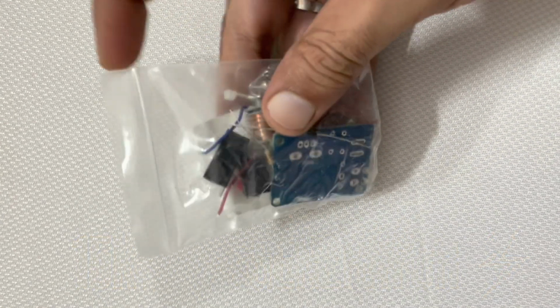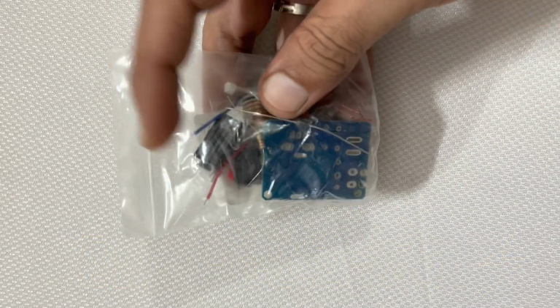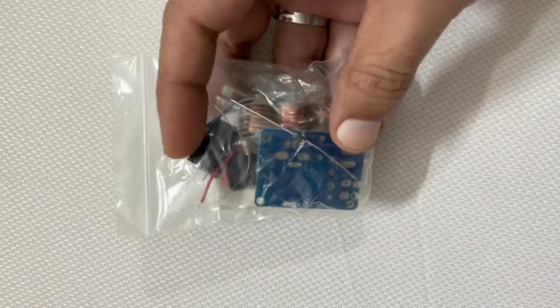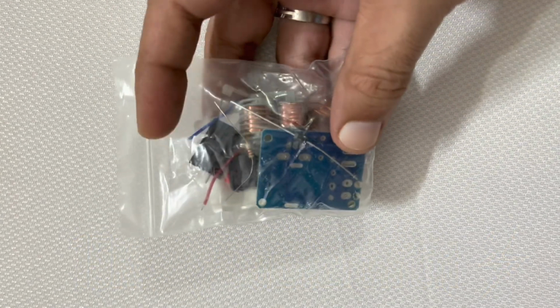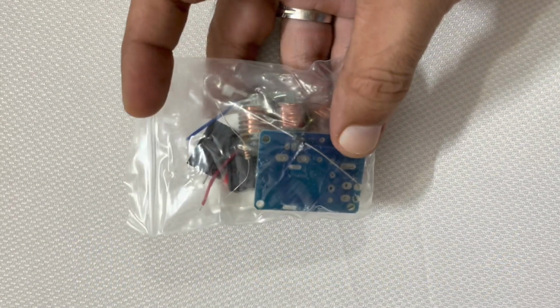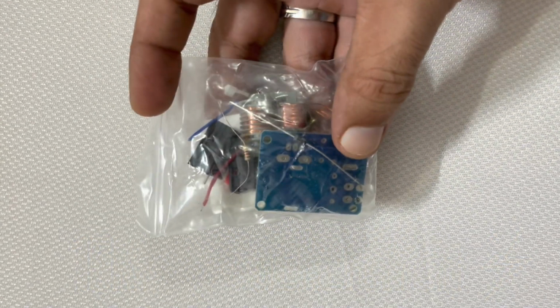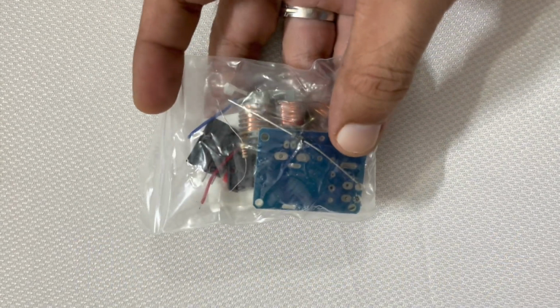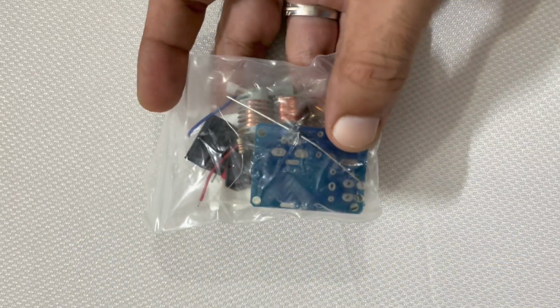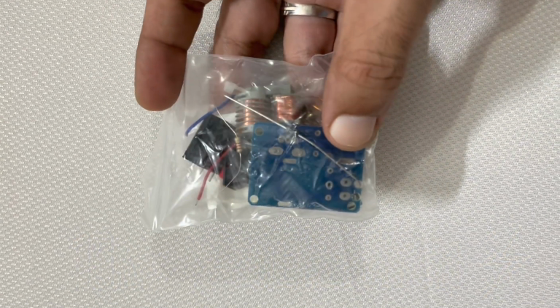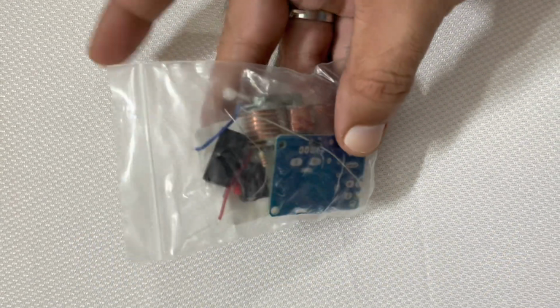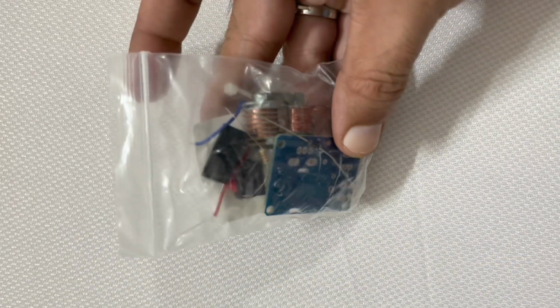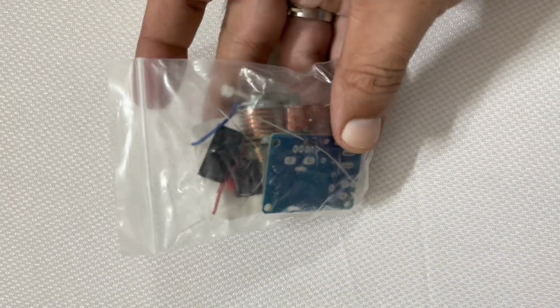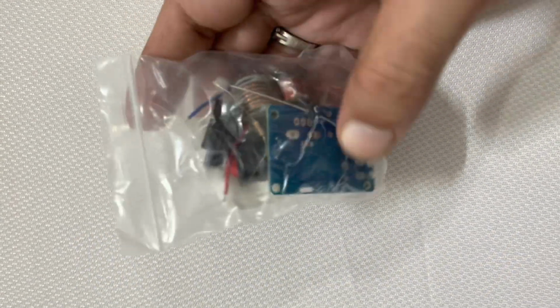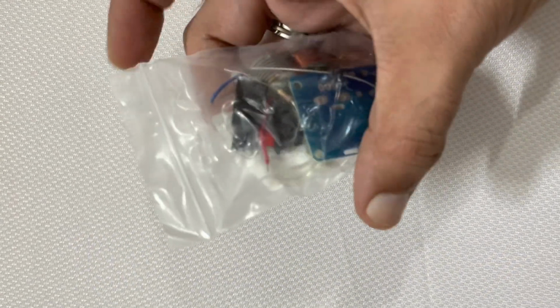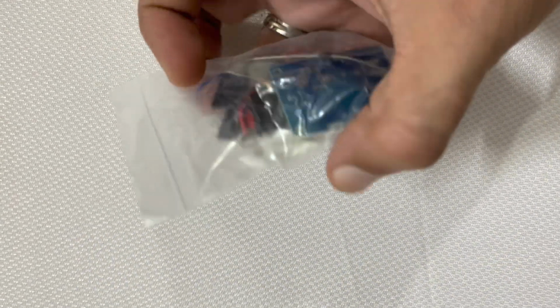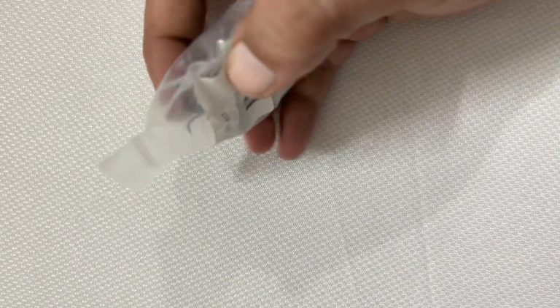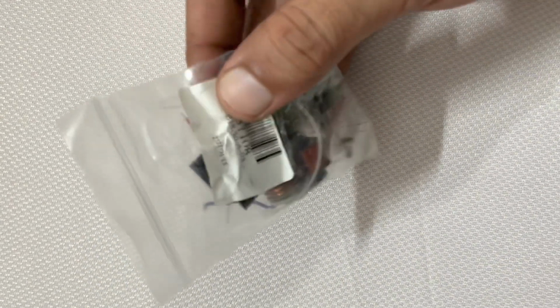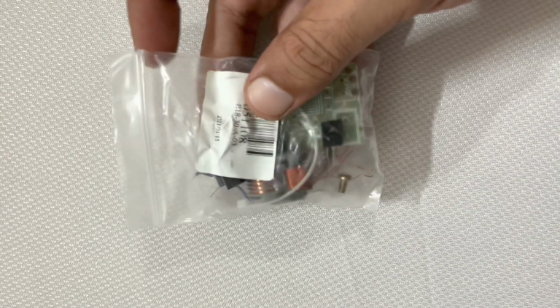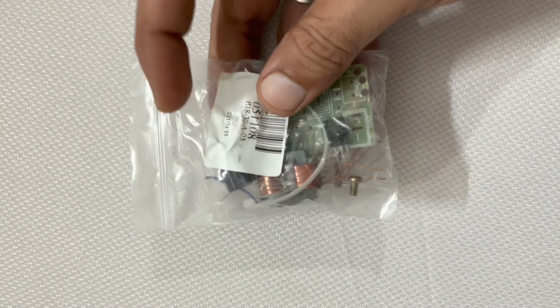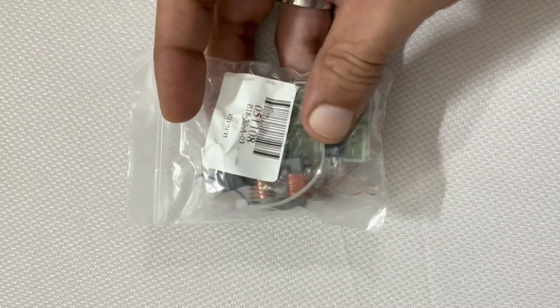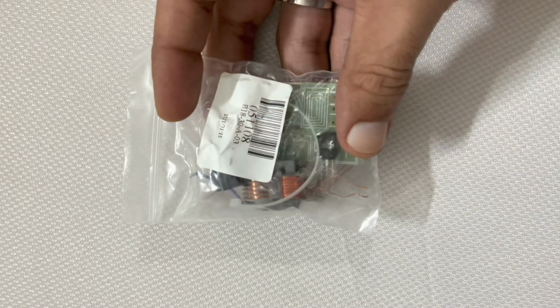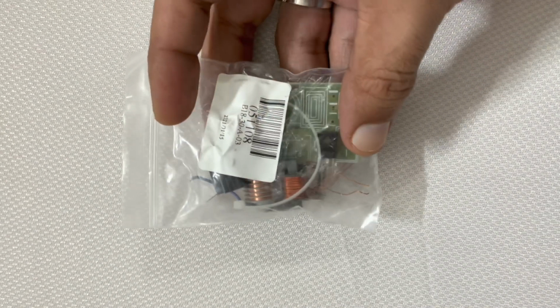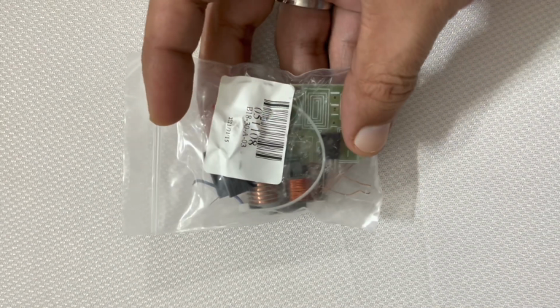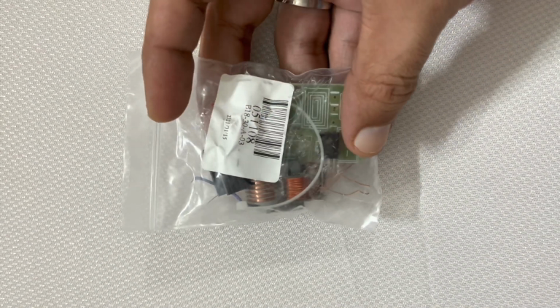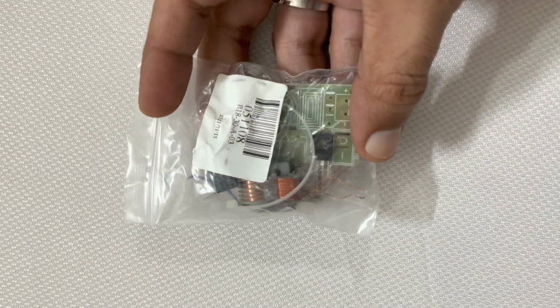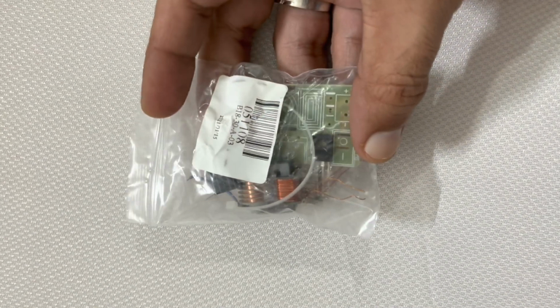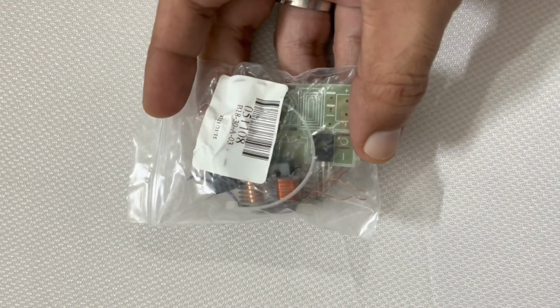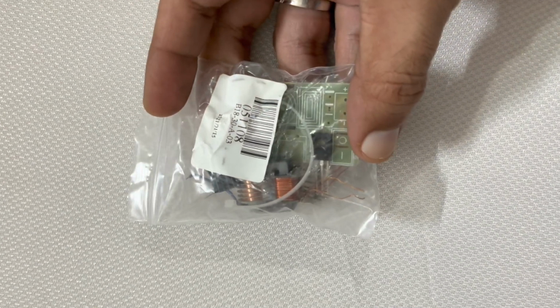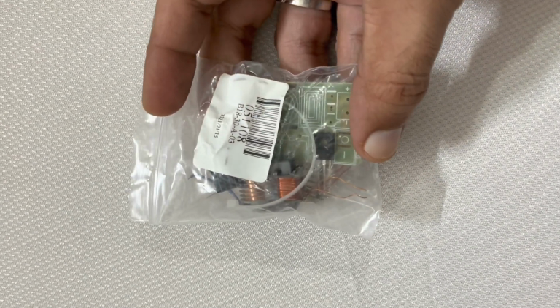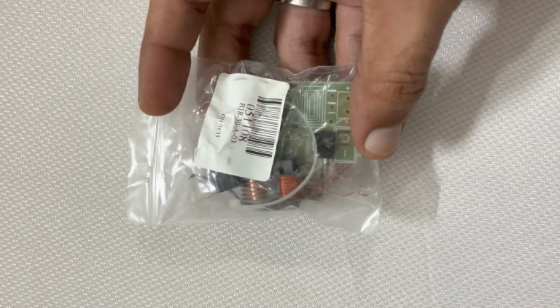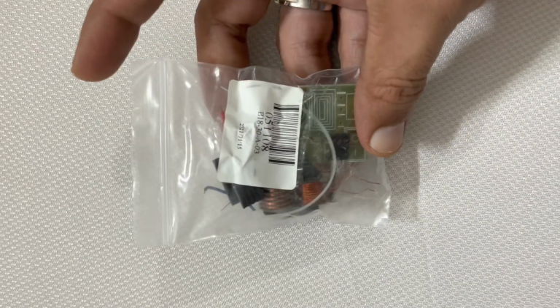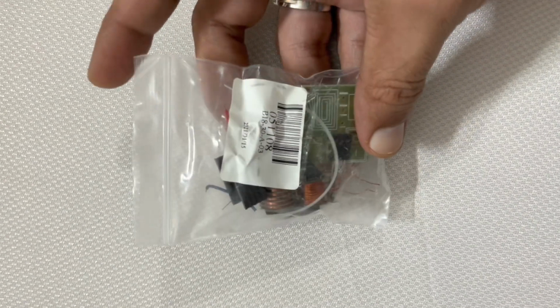Hello friends, today I have come up with a 15kV arc generator. Today we will learn how to assemble it.